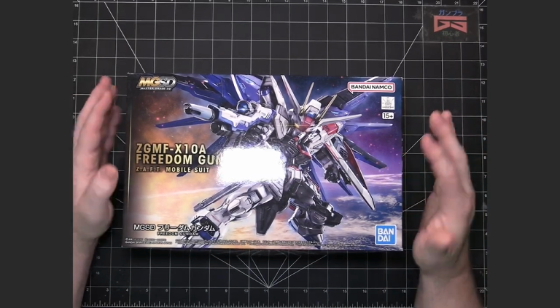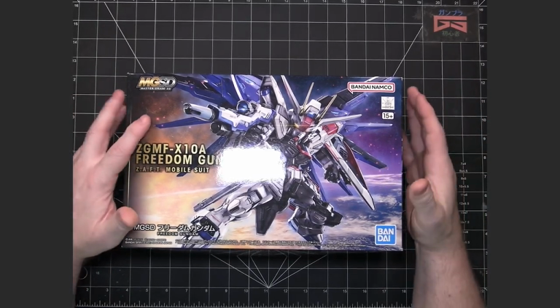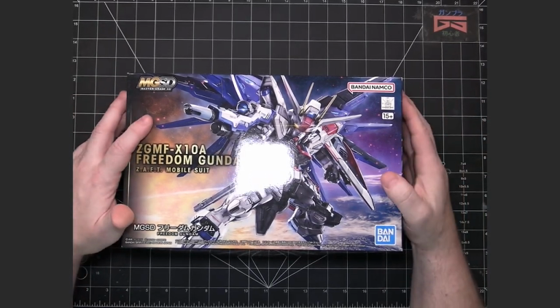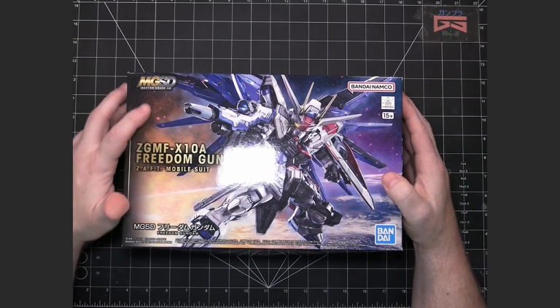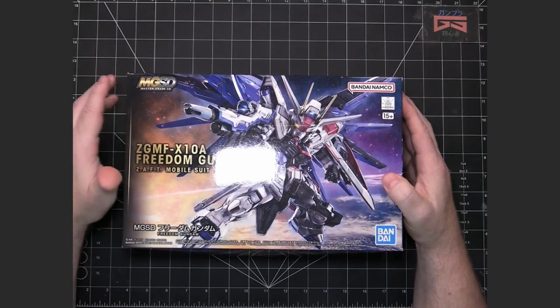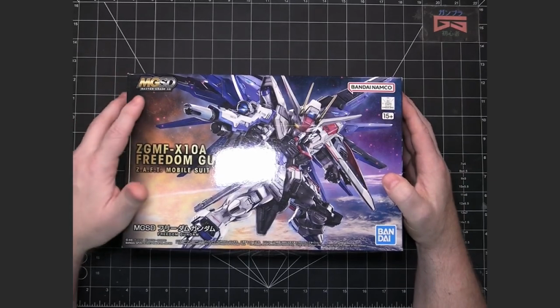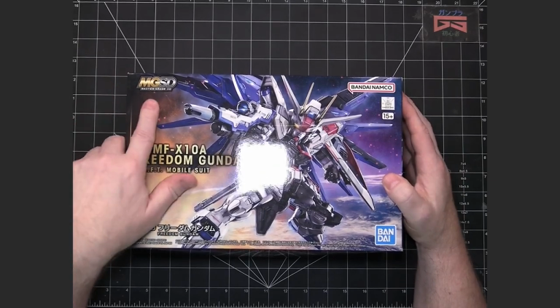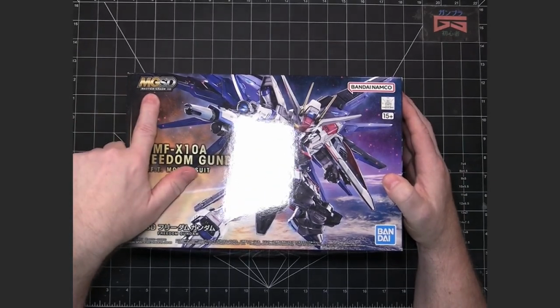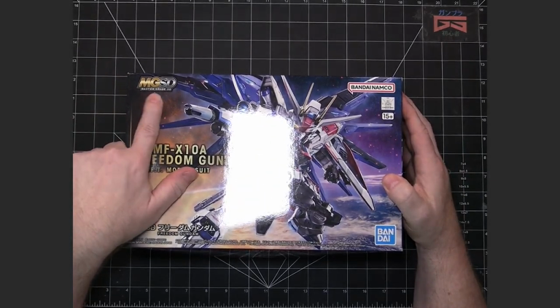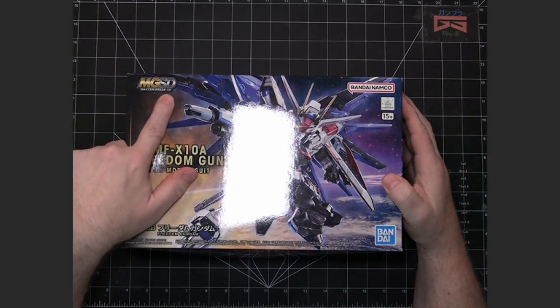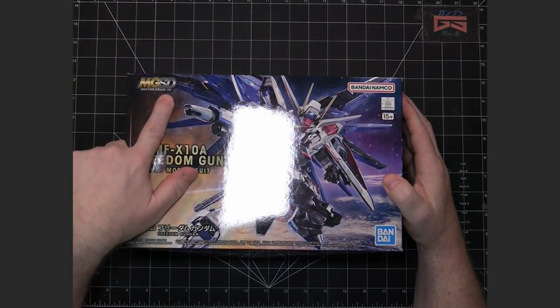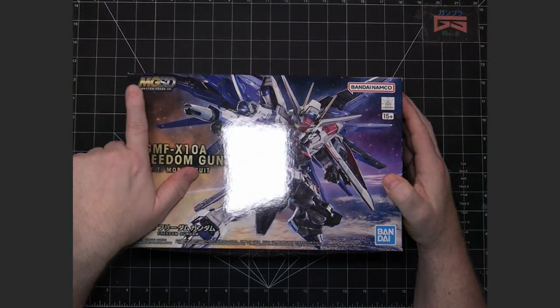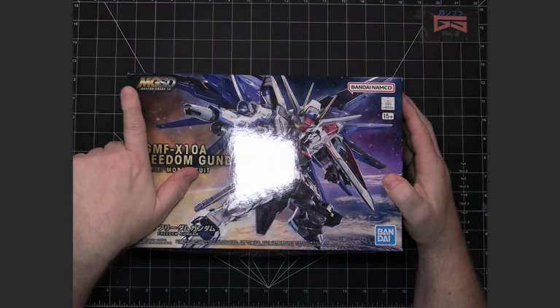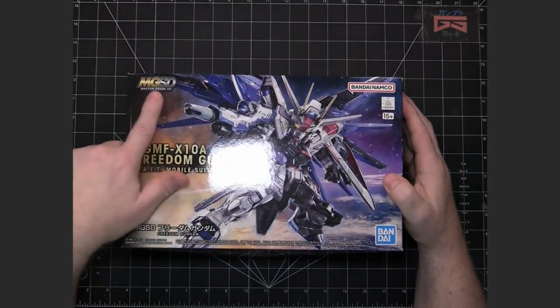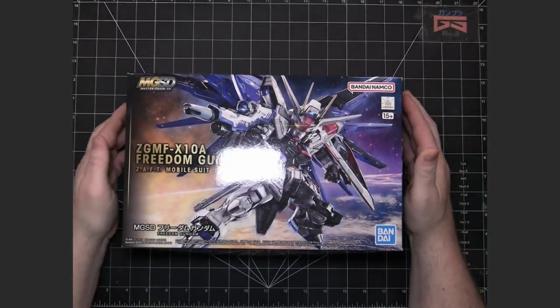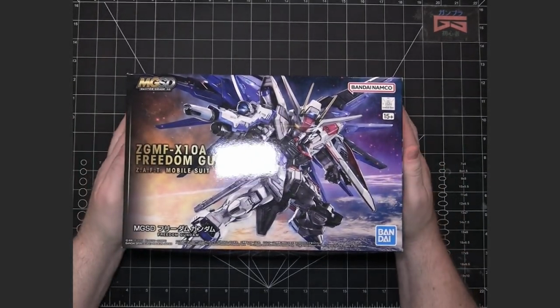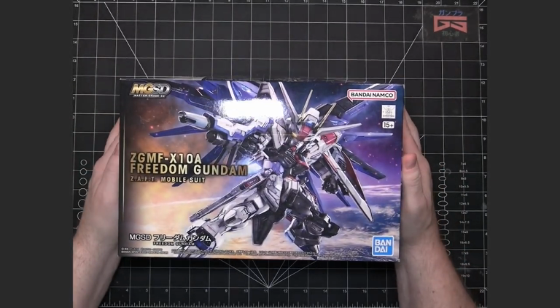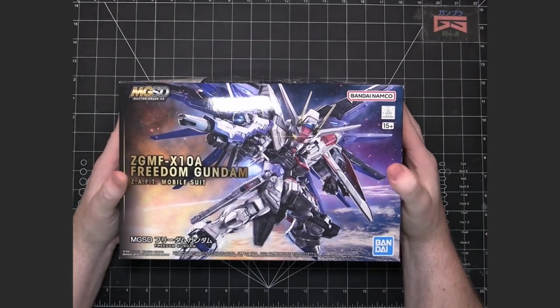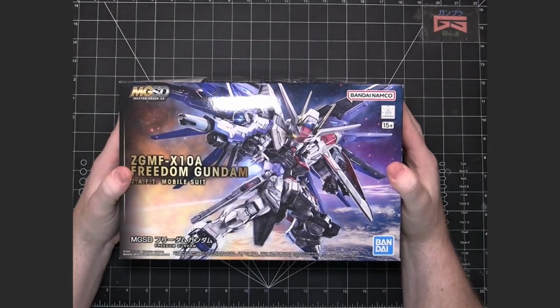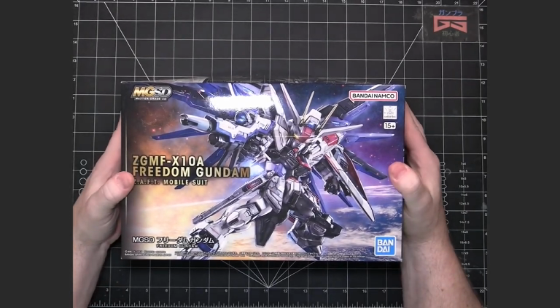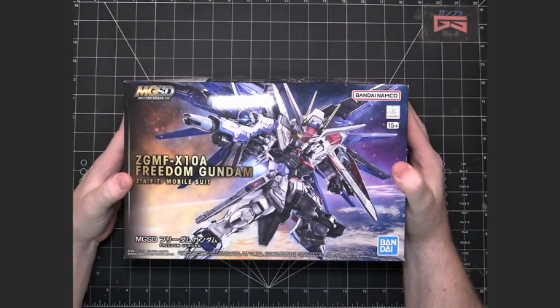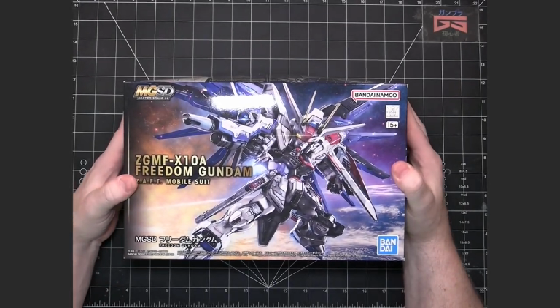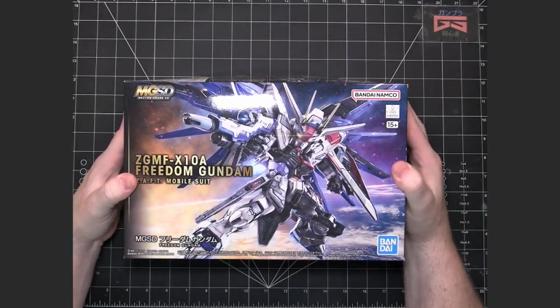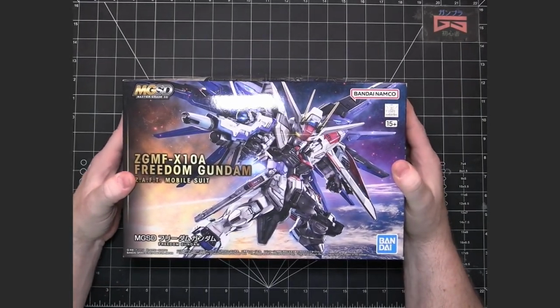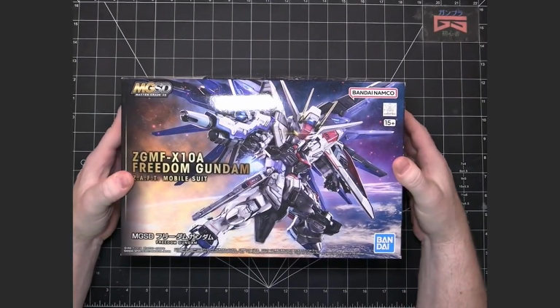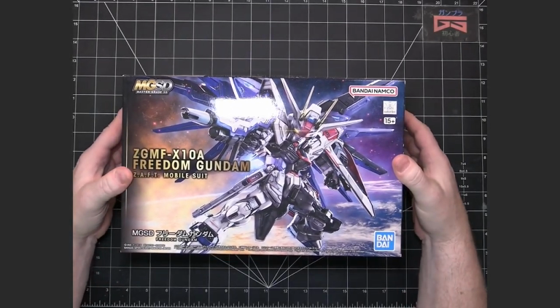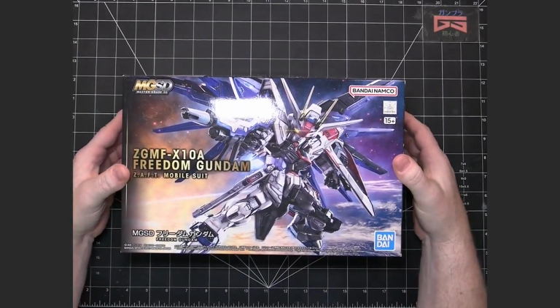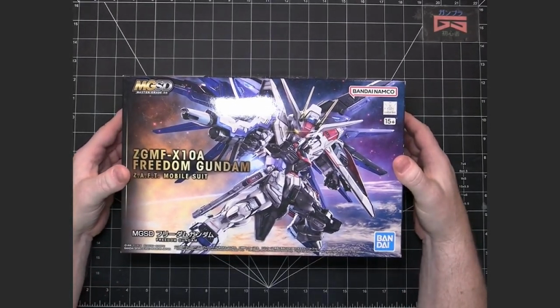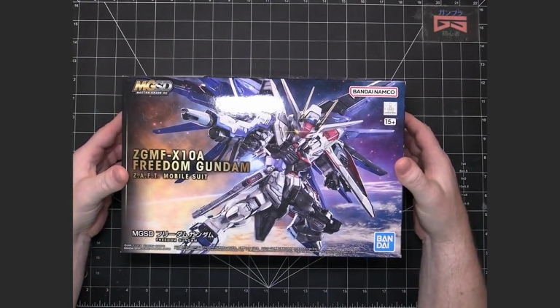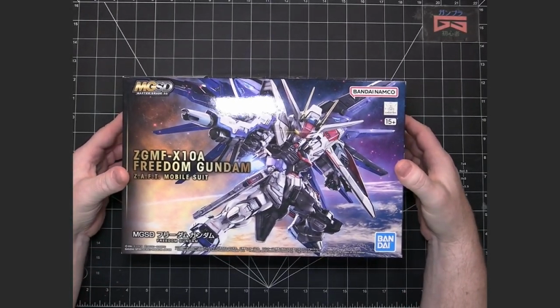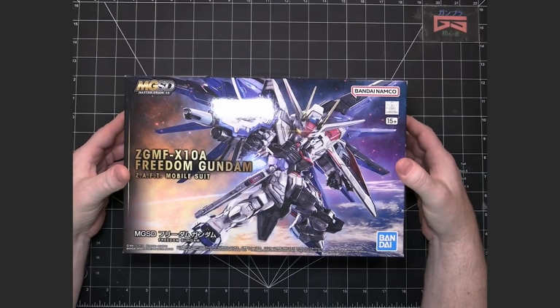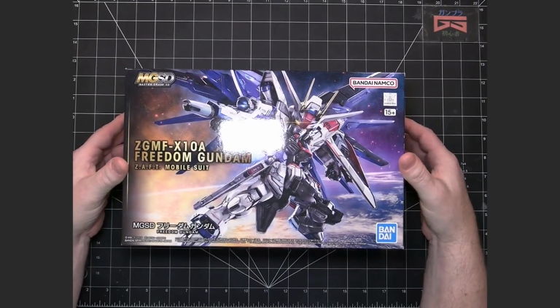But when they came out with this new line and they're making a Master Grade level kit, I had to try it. This is the Freedom Gundam from the Seed timeline.